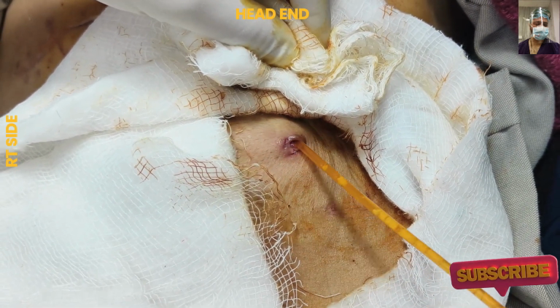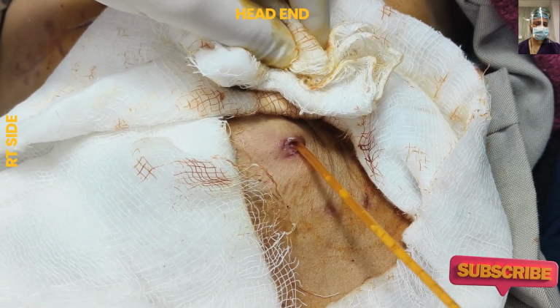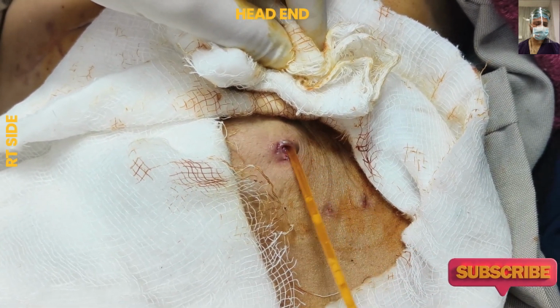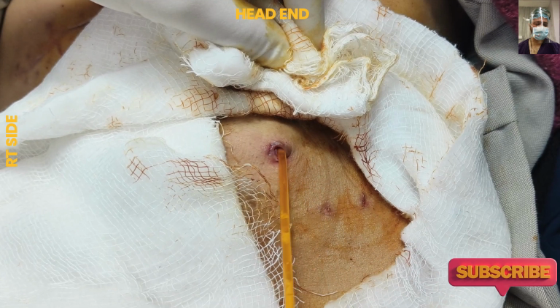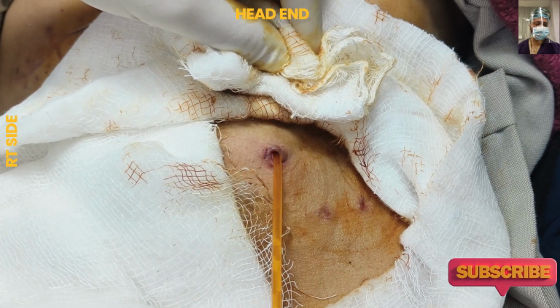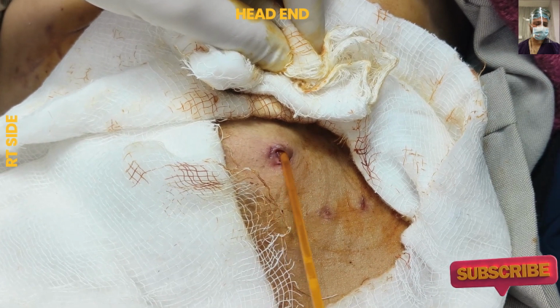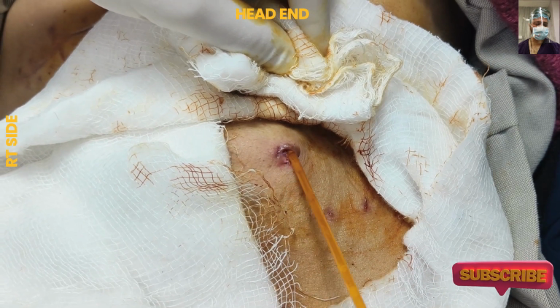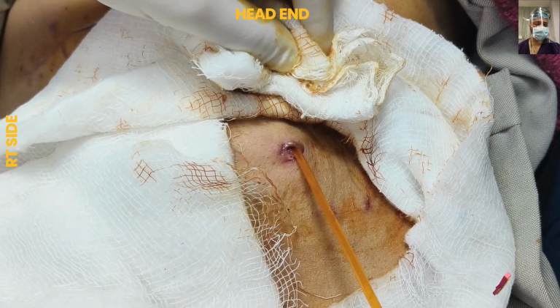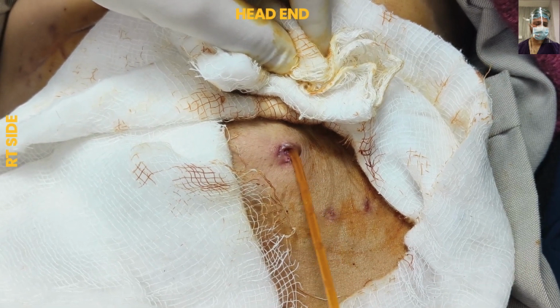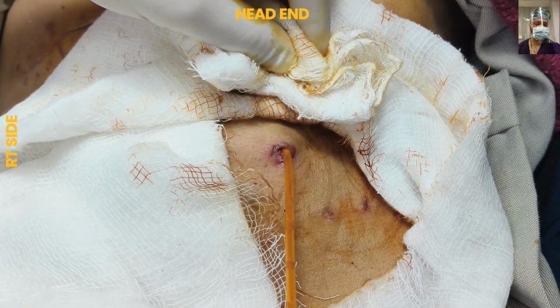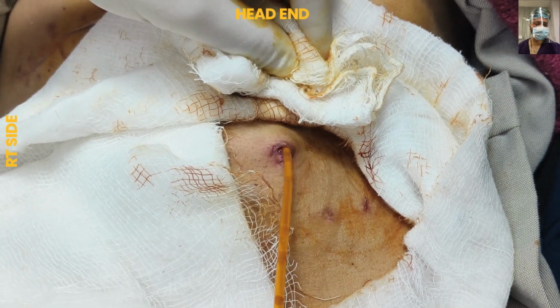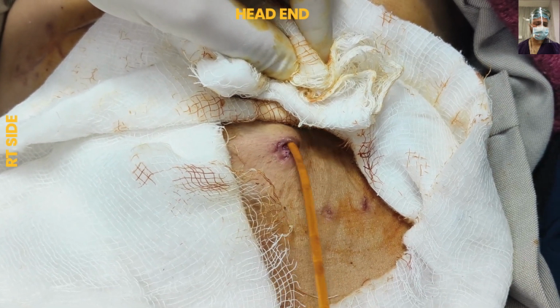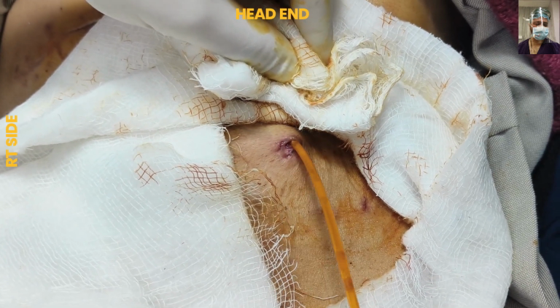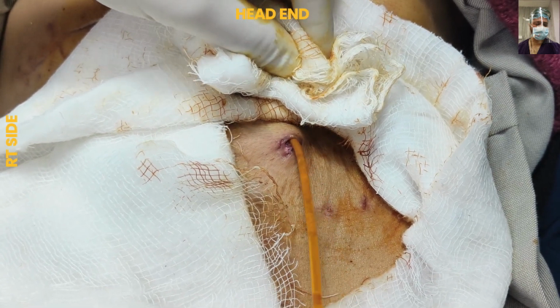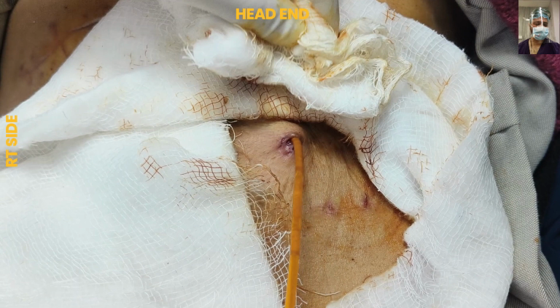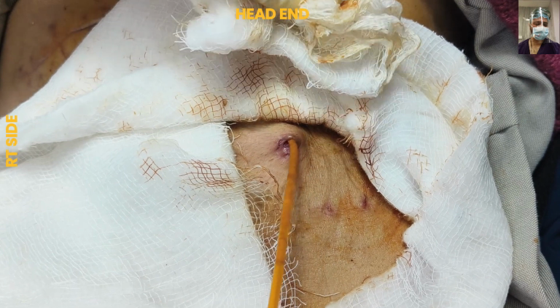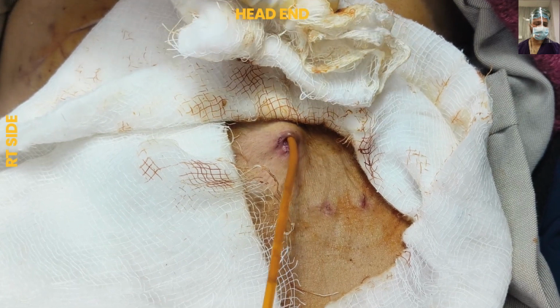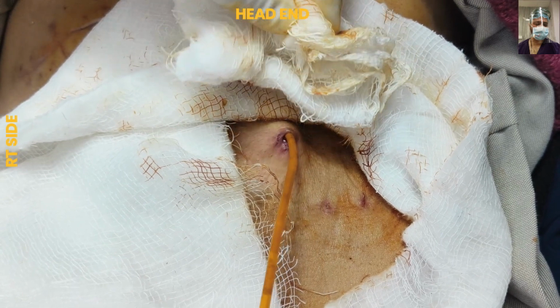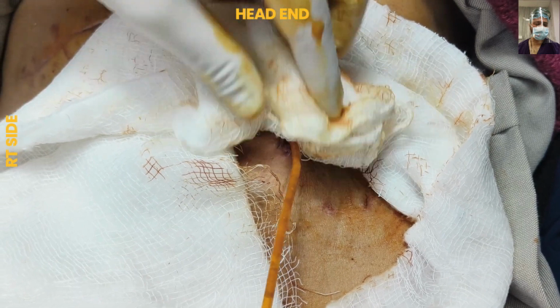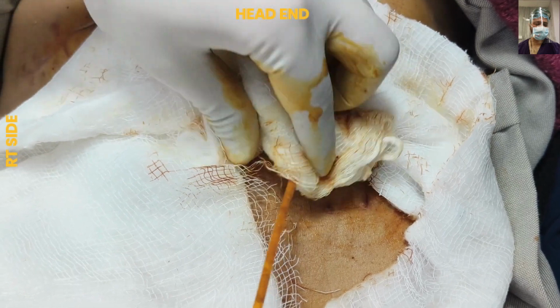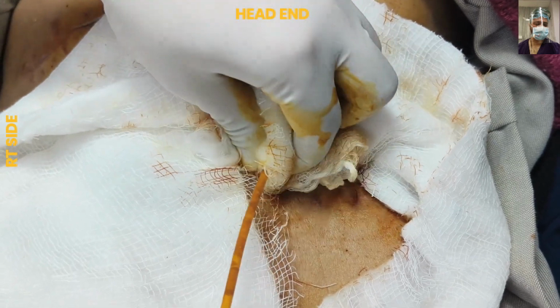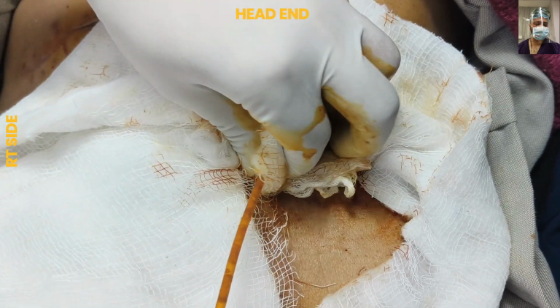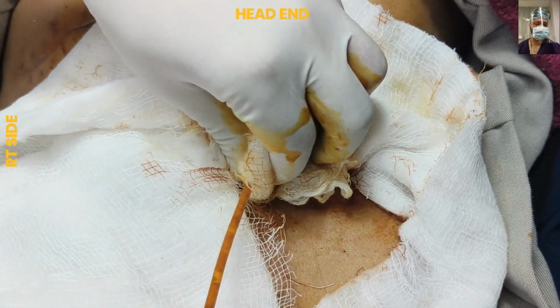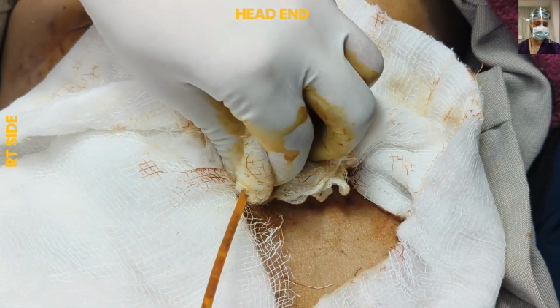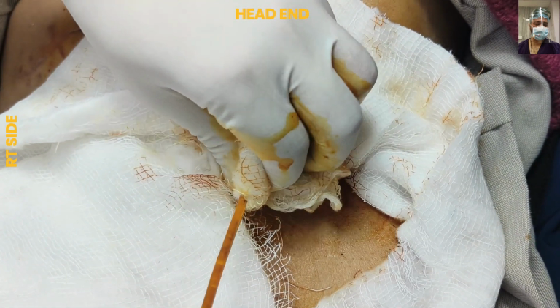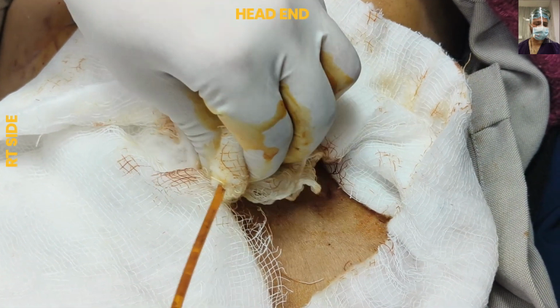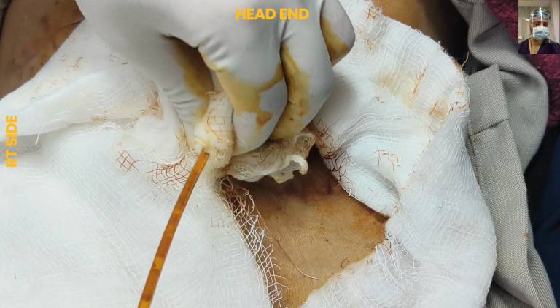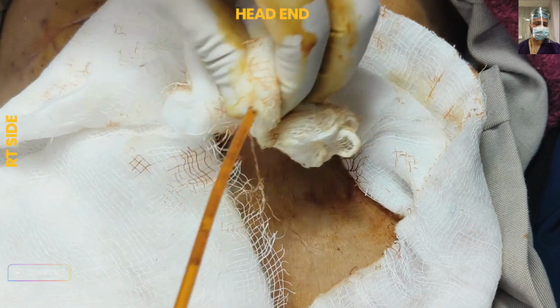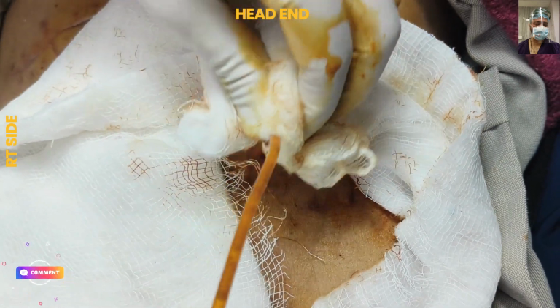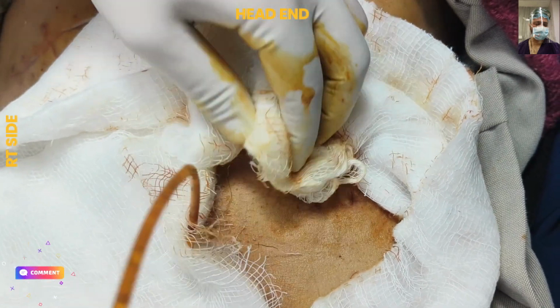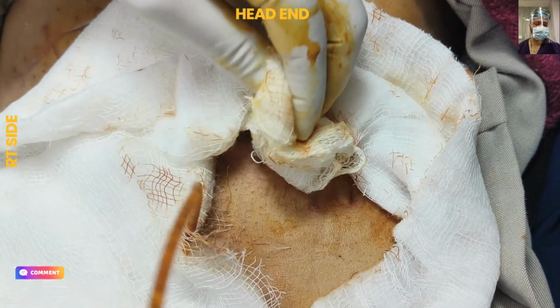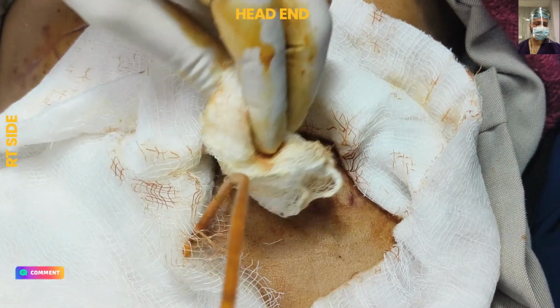Using a to-and-fro movement, we will remove the feeding jejunostomy tube. We should not apply any undue traction or pressure — just a rotatory to-and-fro motion, and the tube will easily come out.